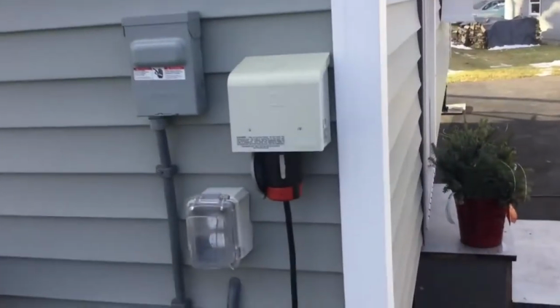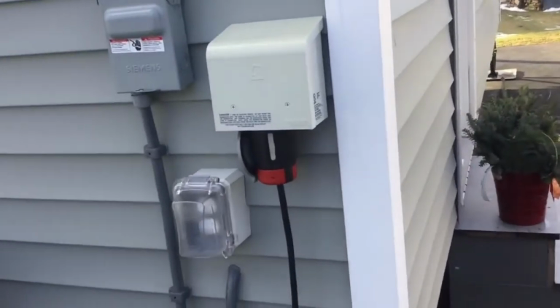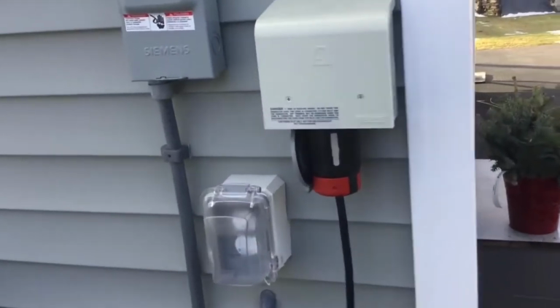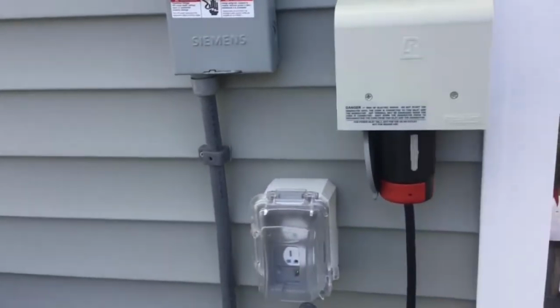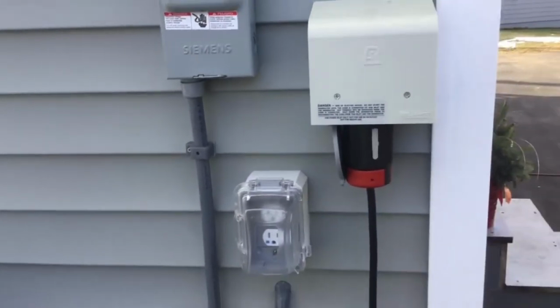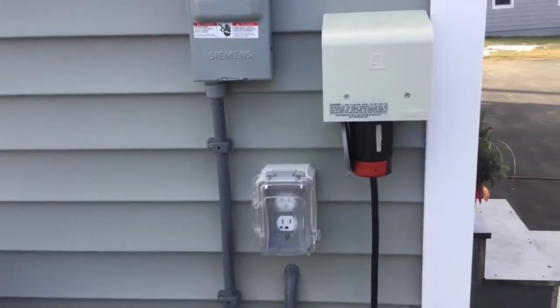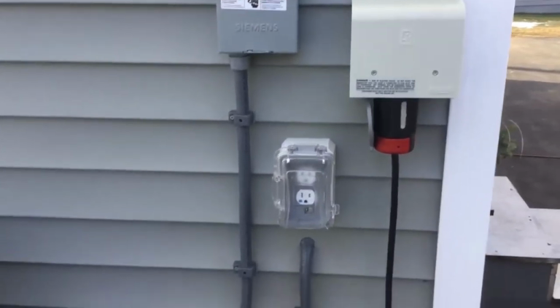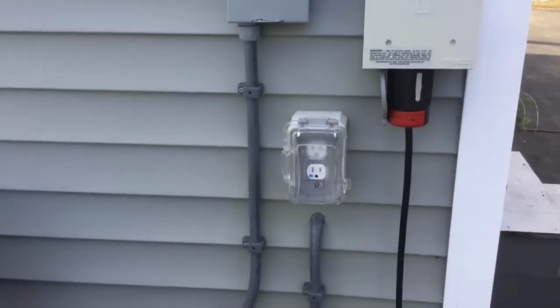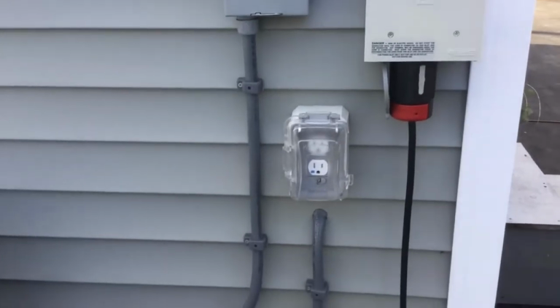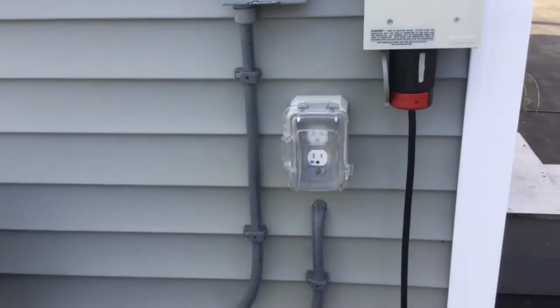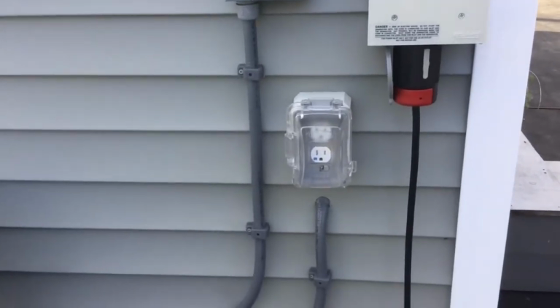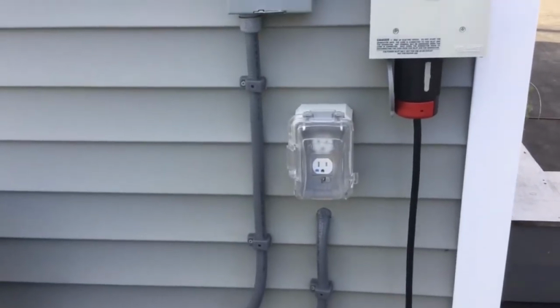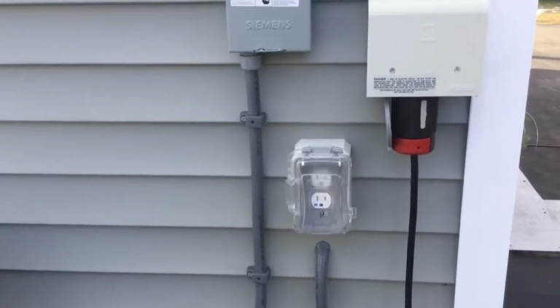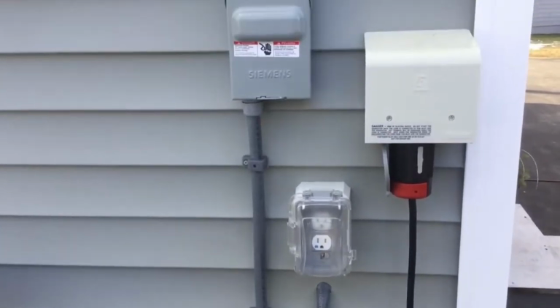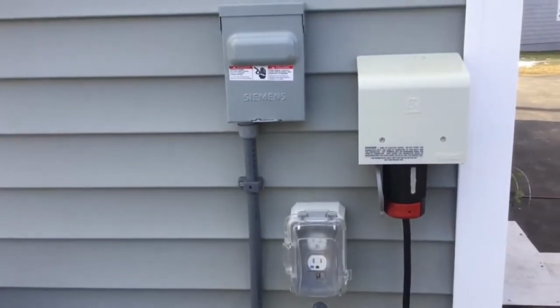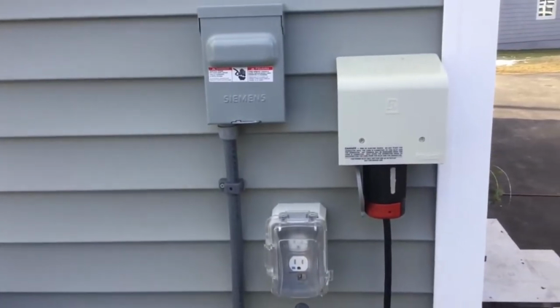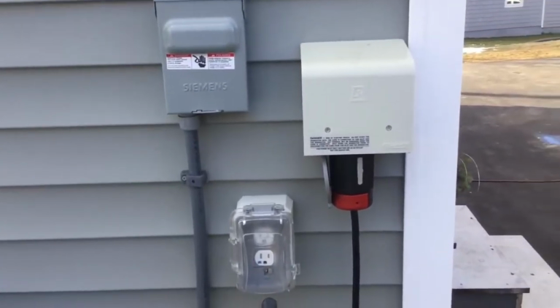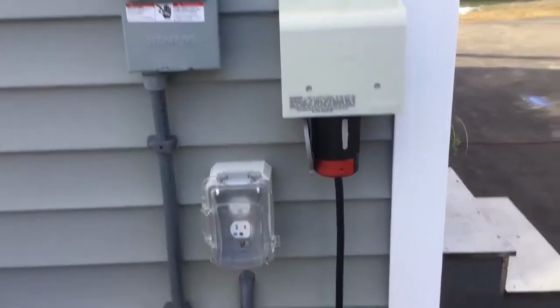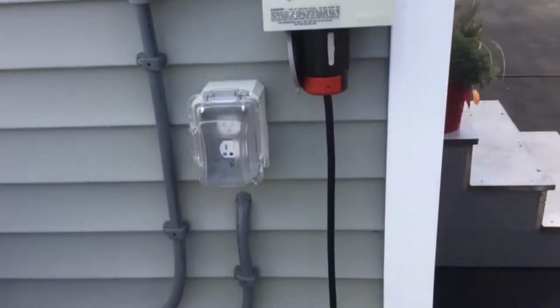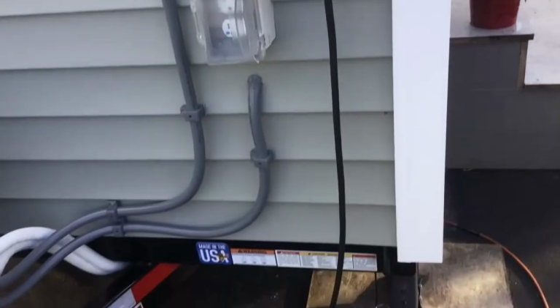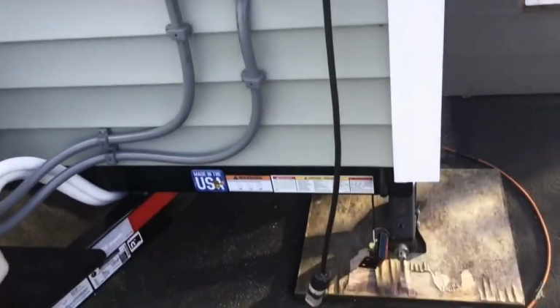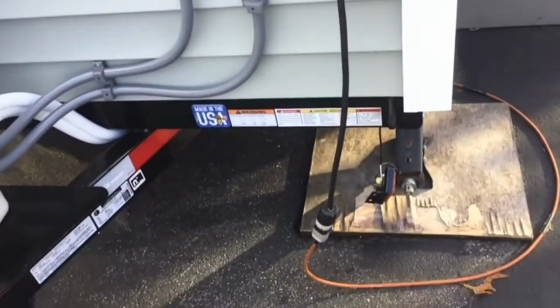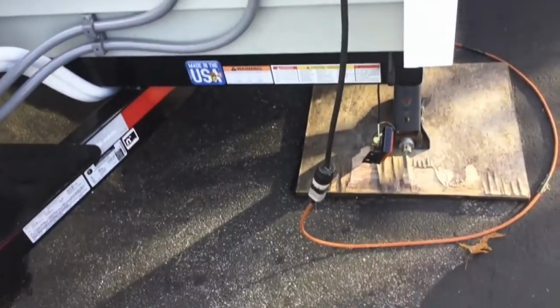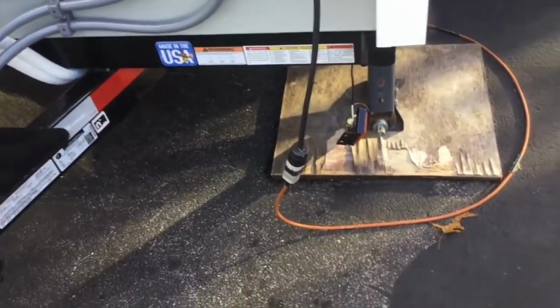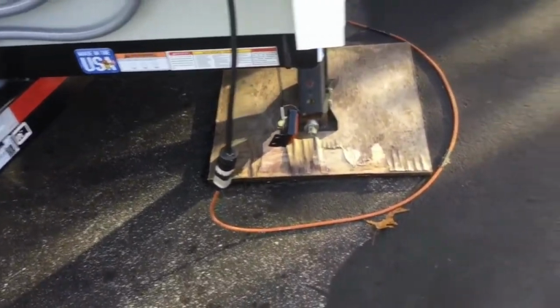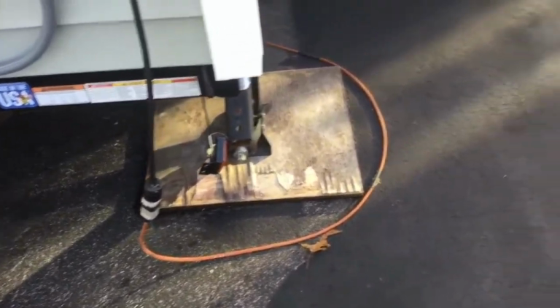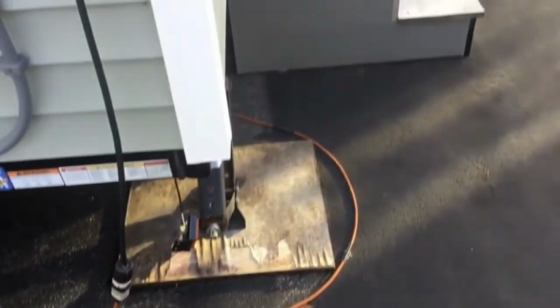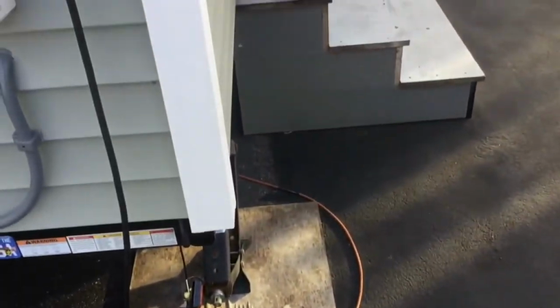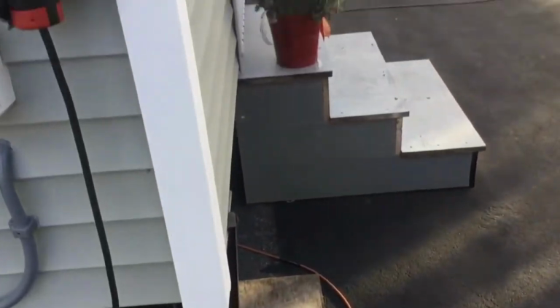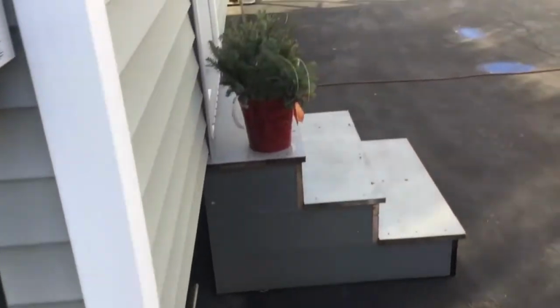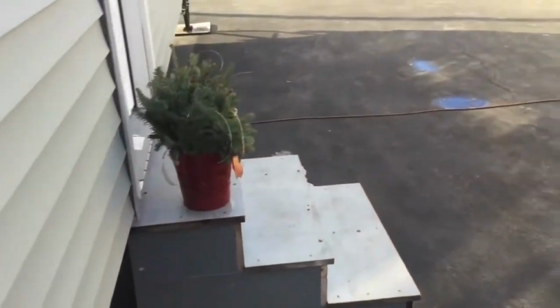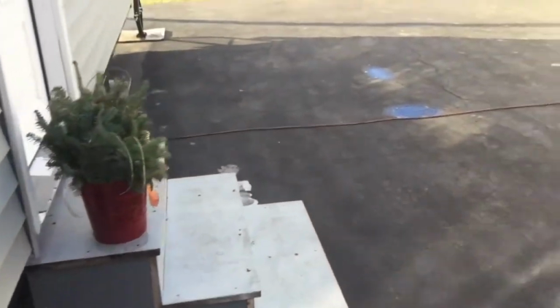50 amp service with an external outlet breaker and 50 amp plugs. It's literally running on an extension cord into my husband's shop.